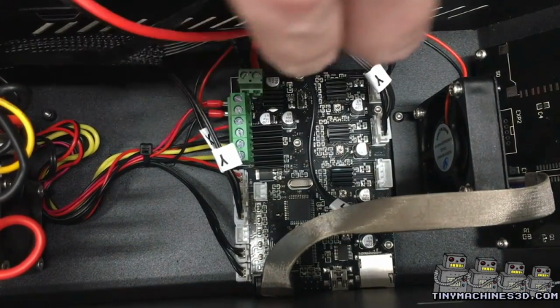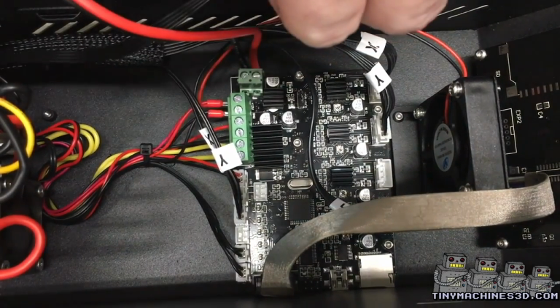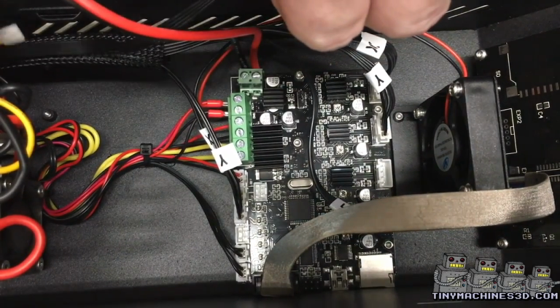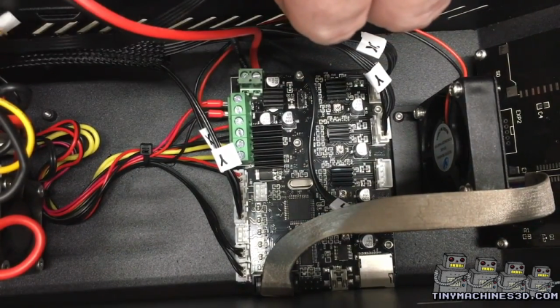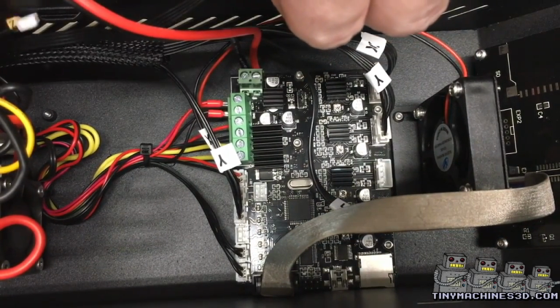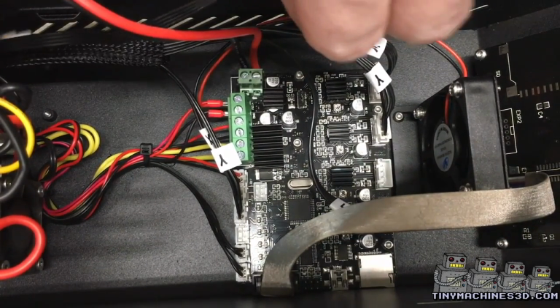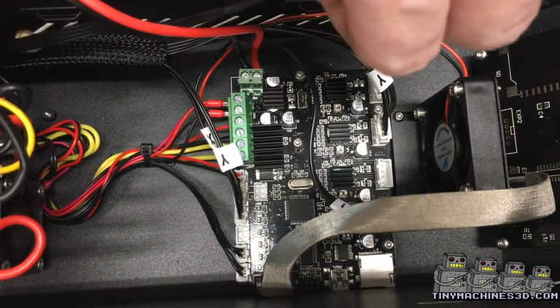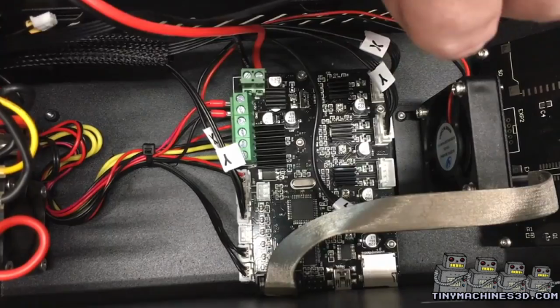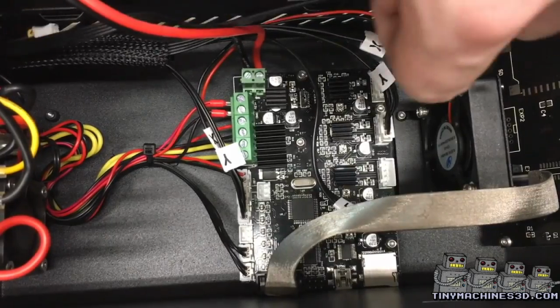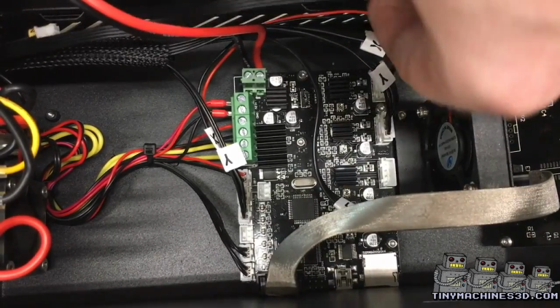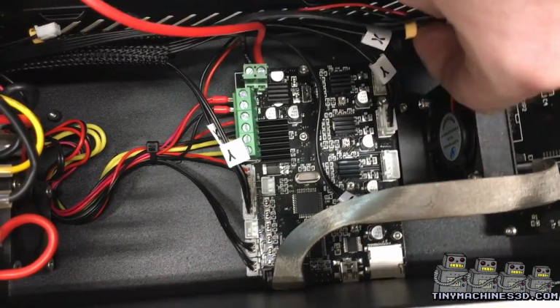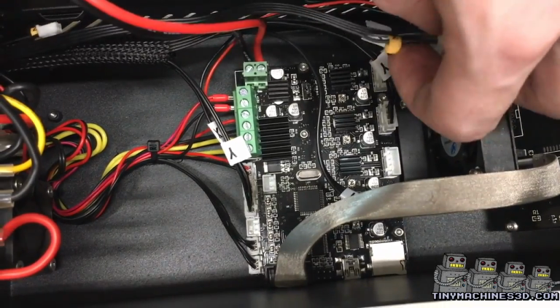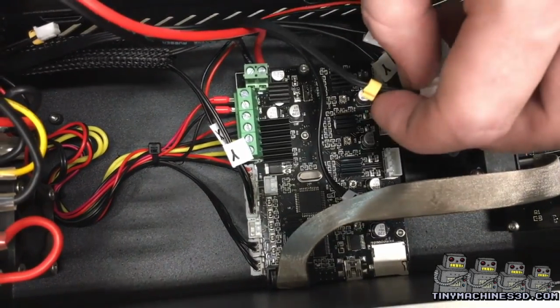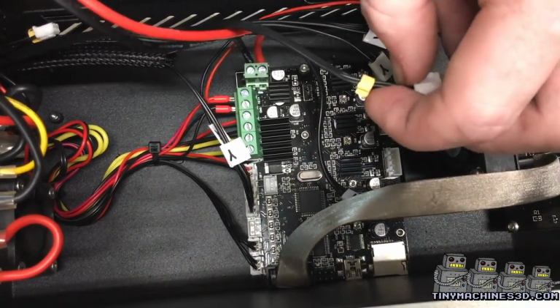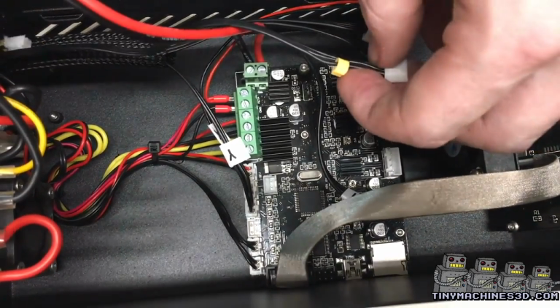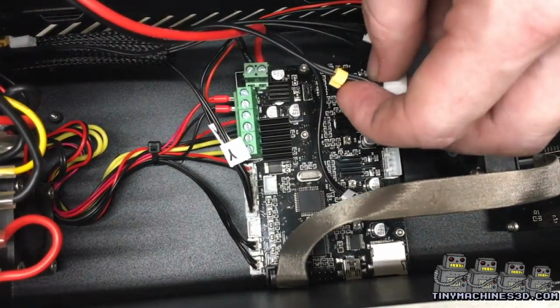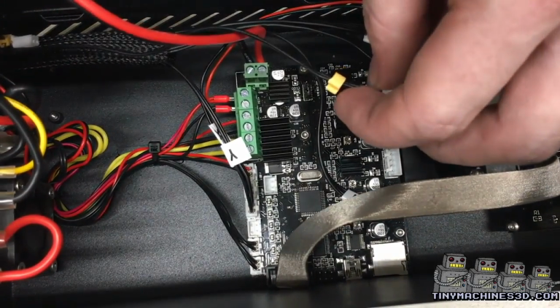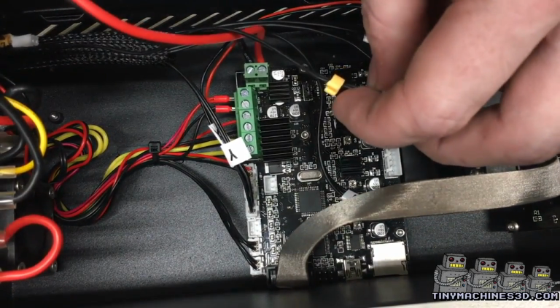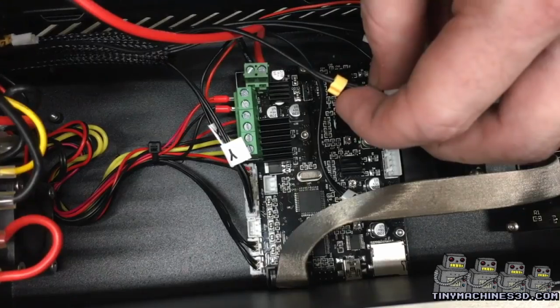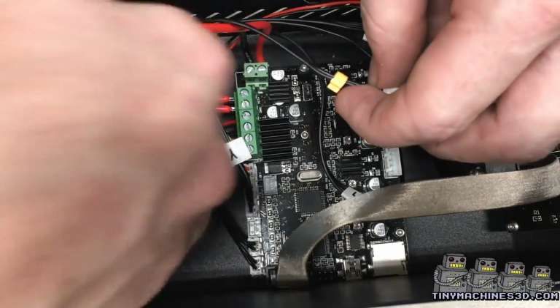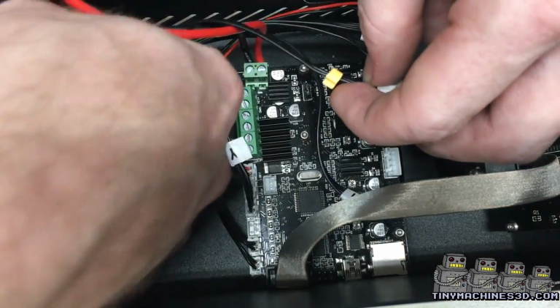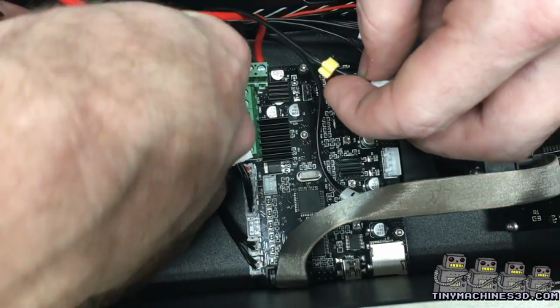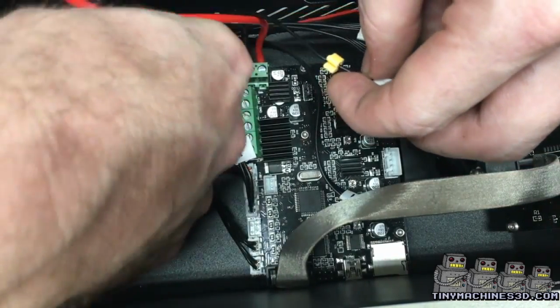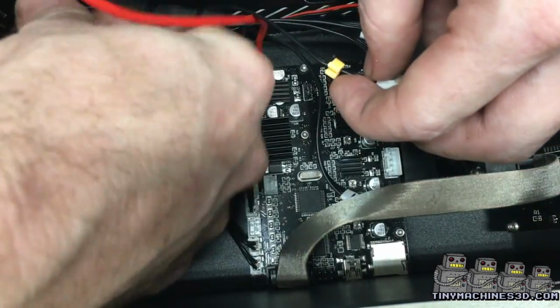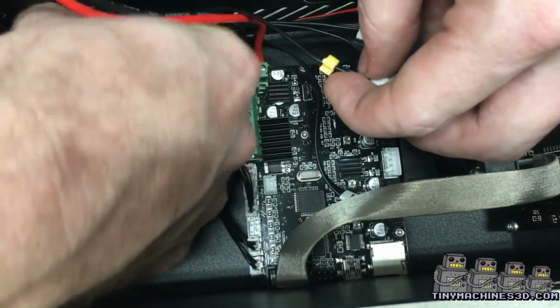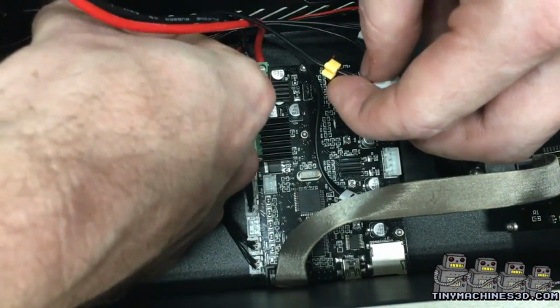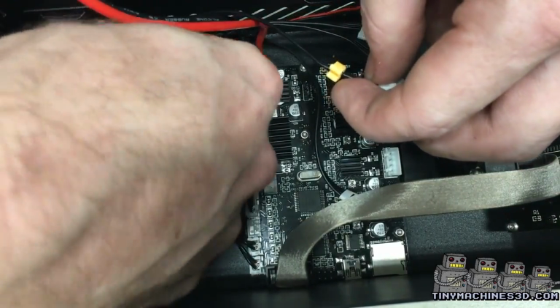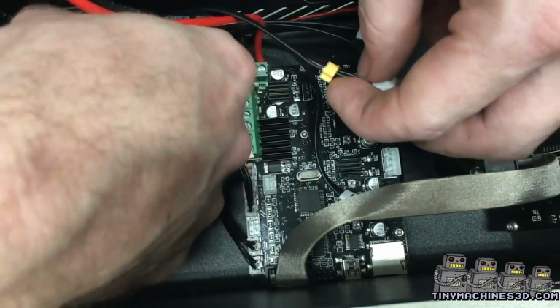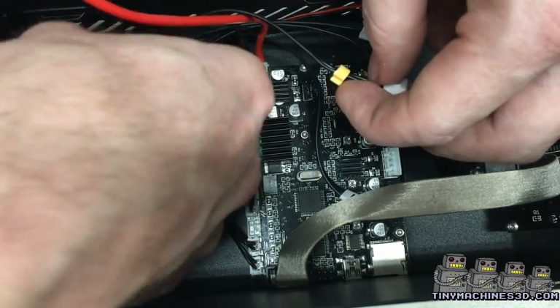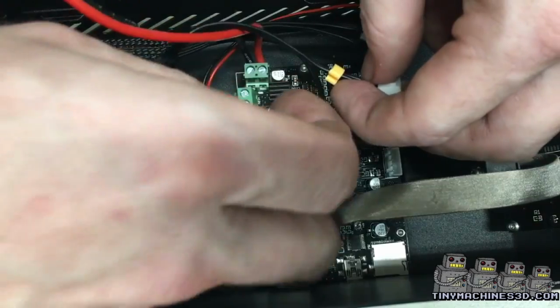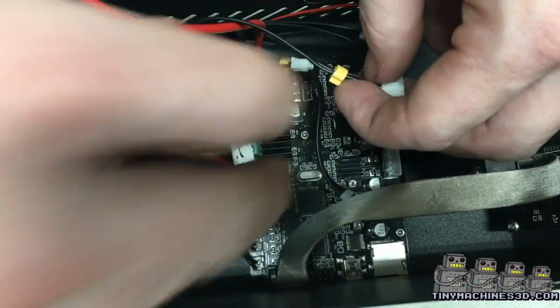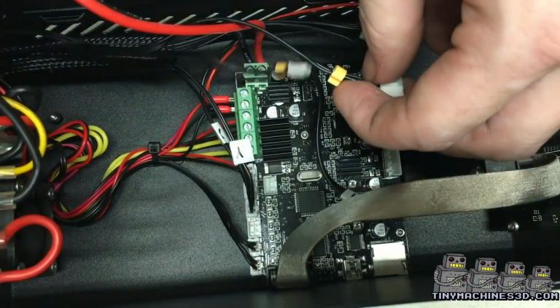Feed the new cable through the rear of the control box and route it around the power supply cables. Plug in the stepper connector and then the end stop connector. Order is not important.